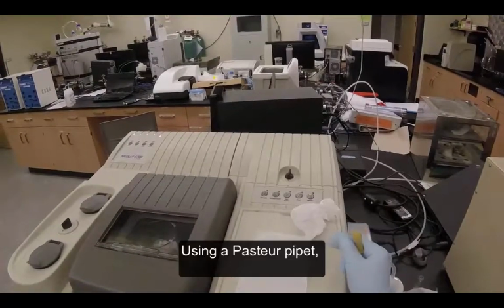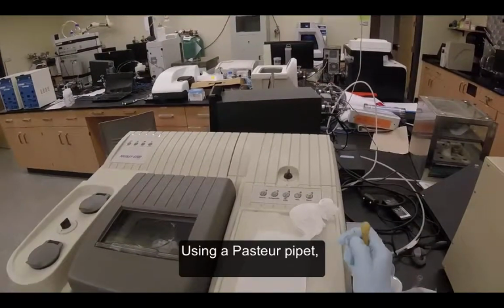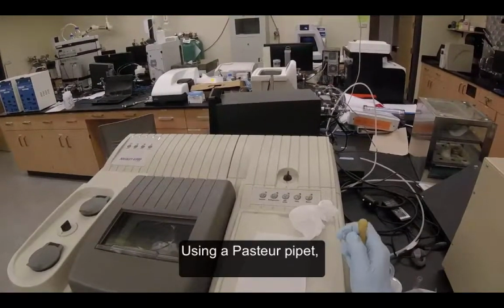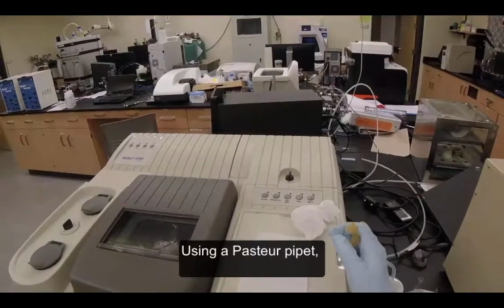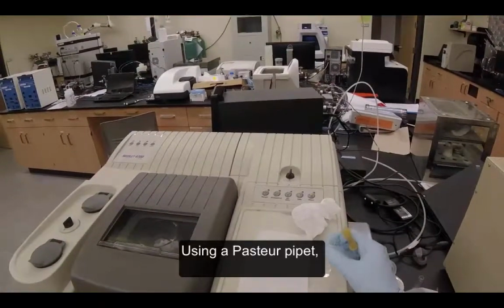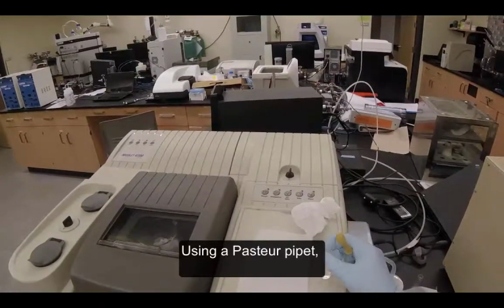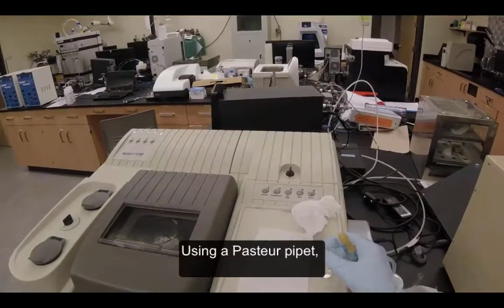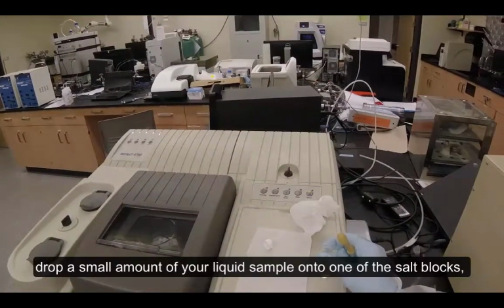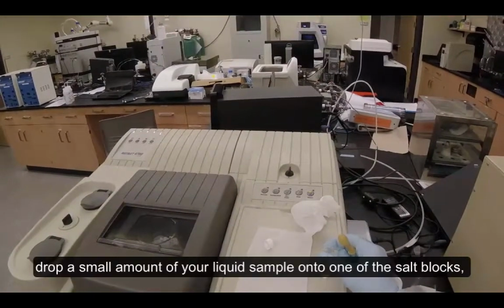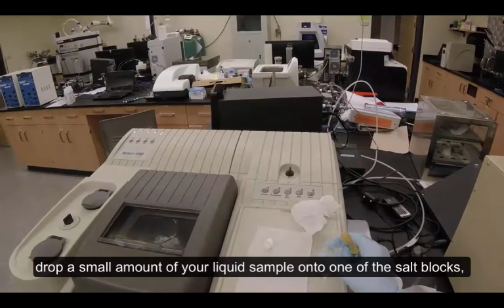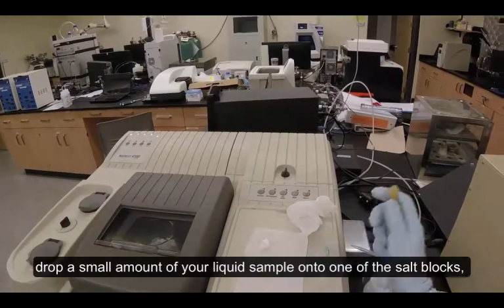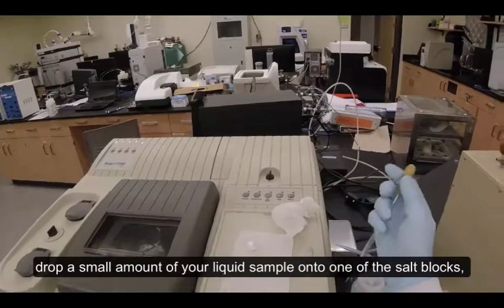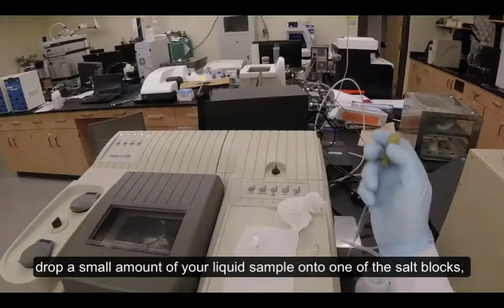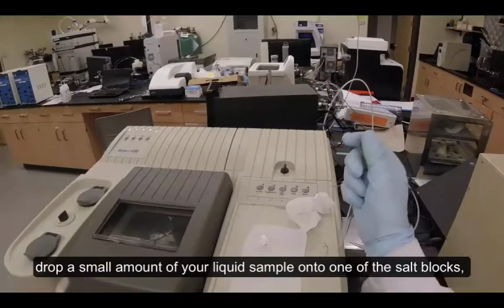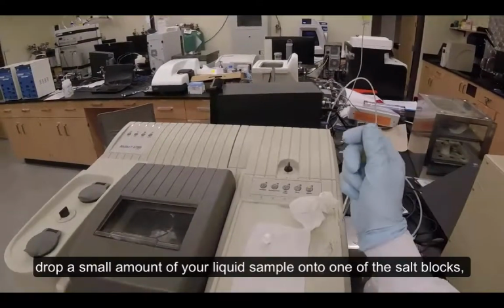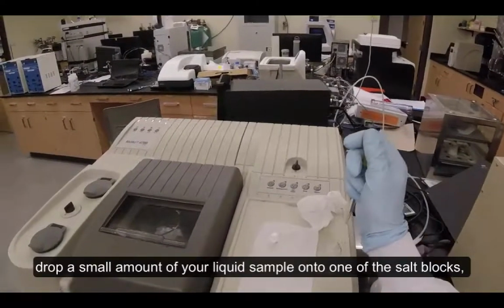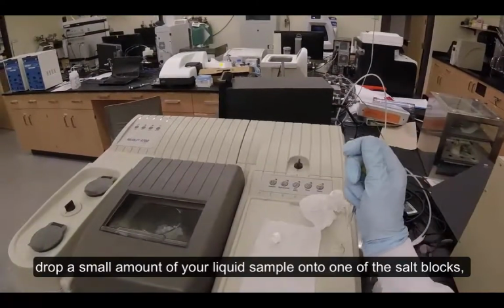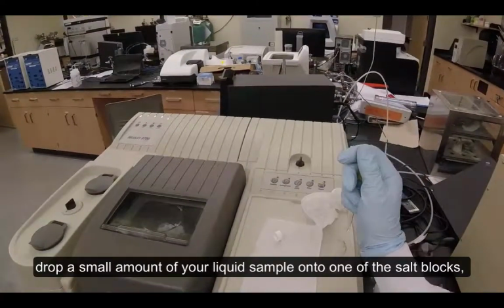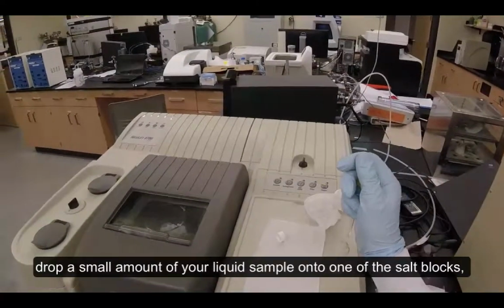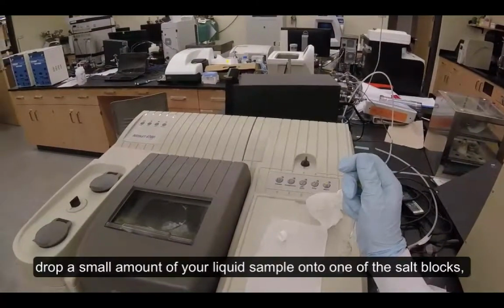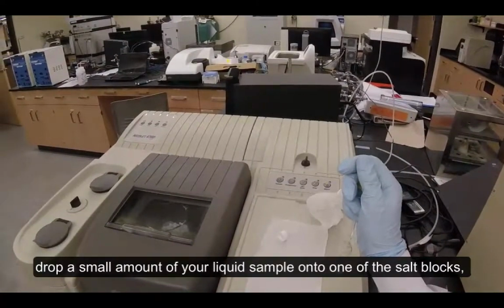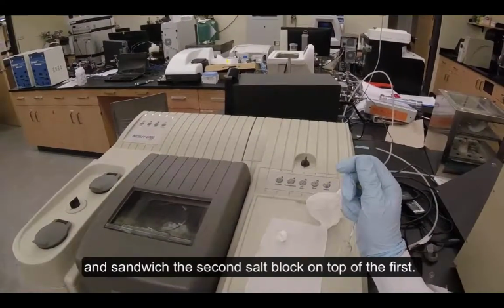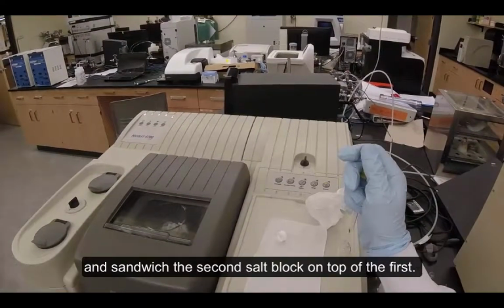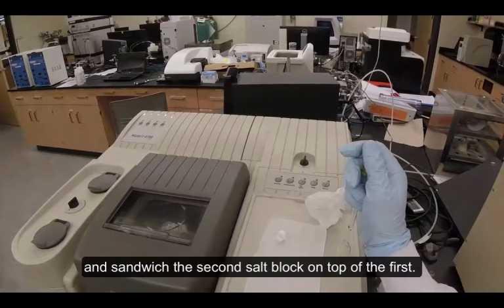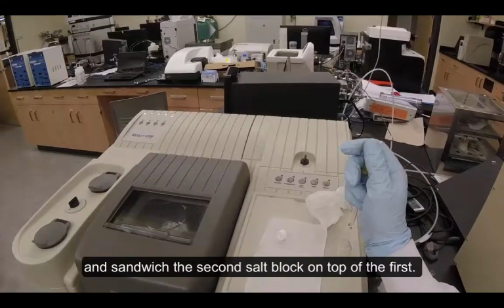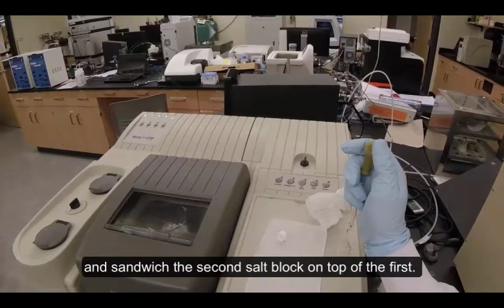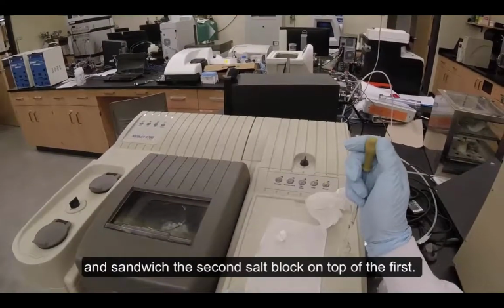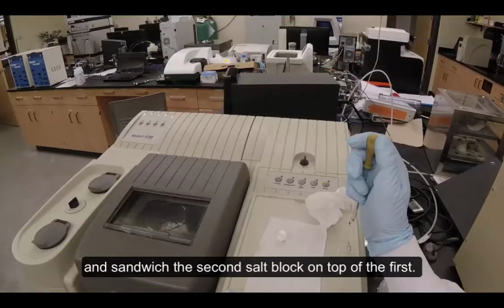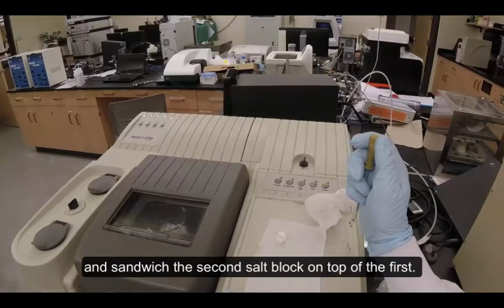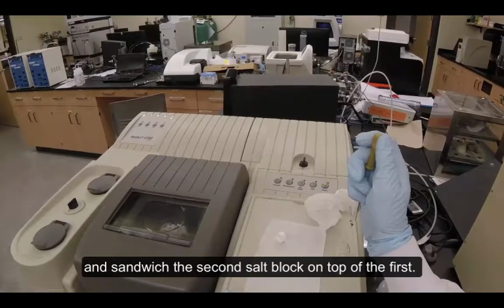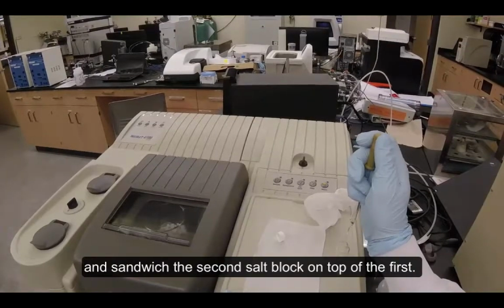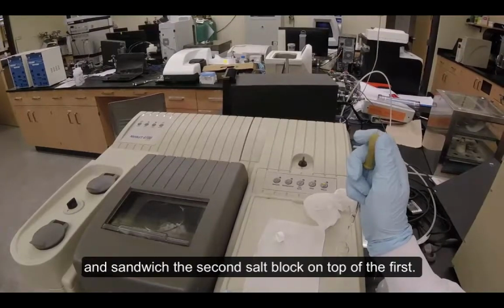Using a pasteur pipette, drop a small amount of your liquid sample onto one of the salt blocks and sandwich the second salt block on top of the first.